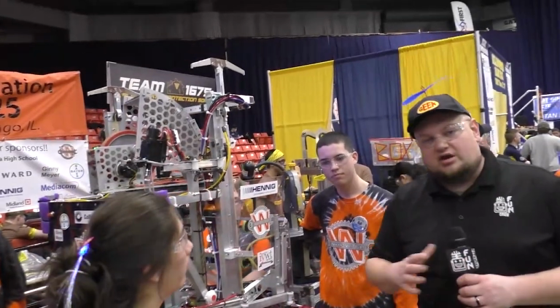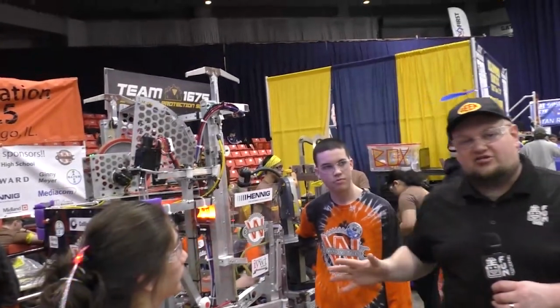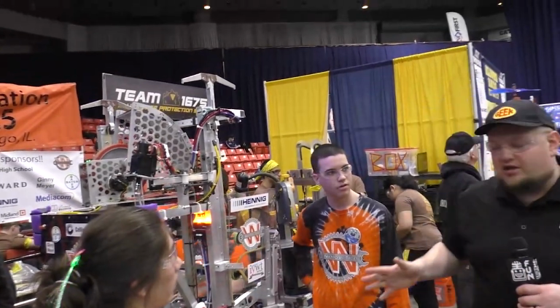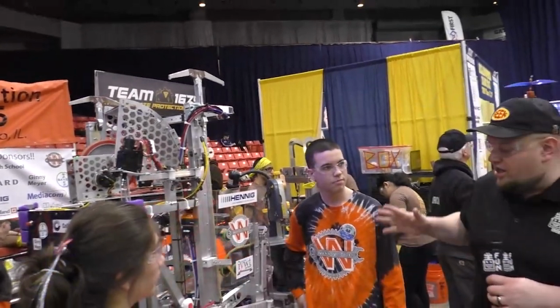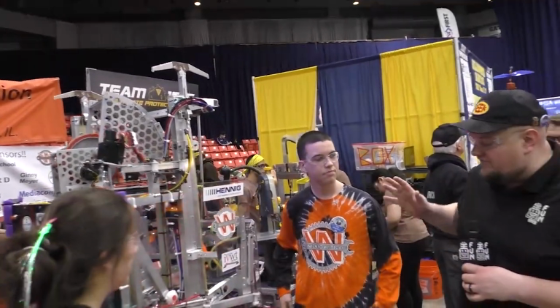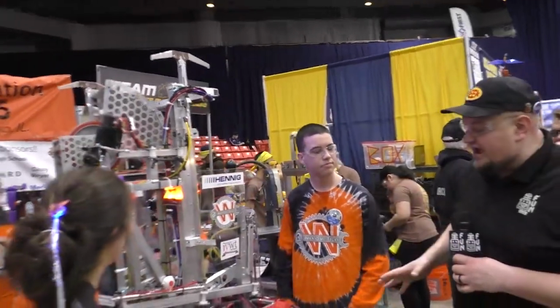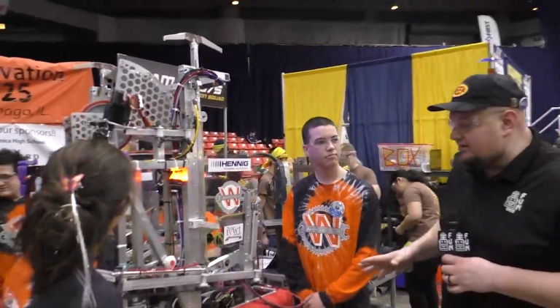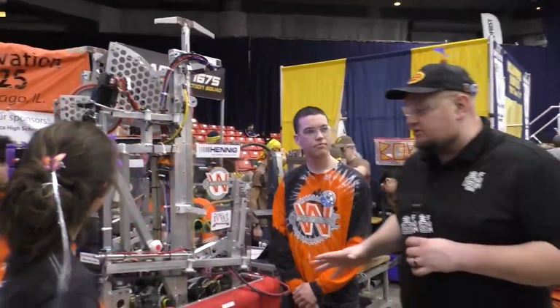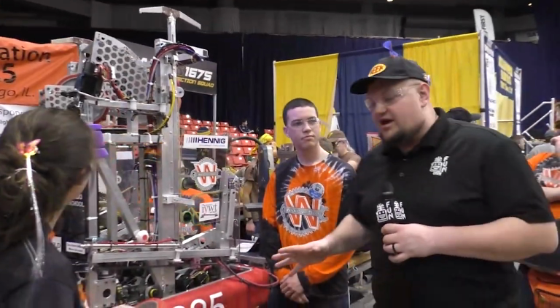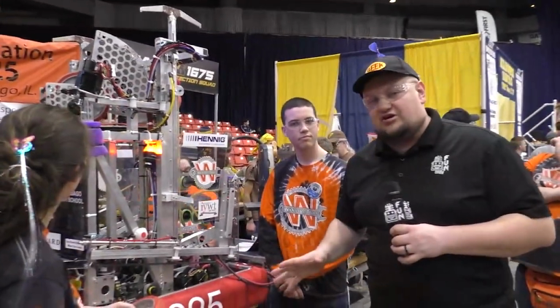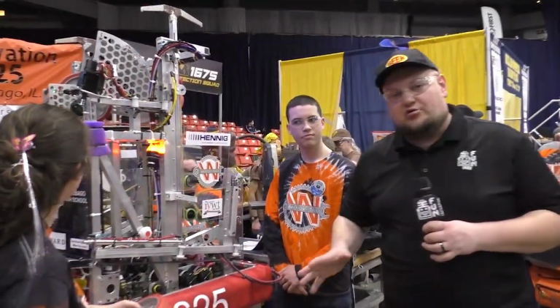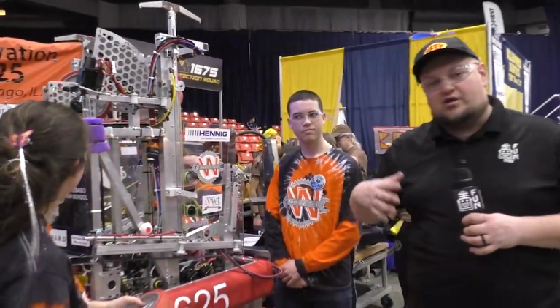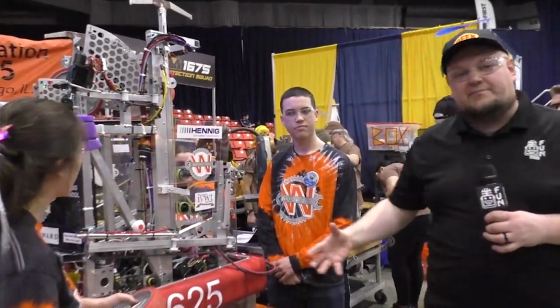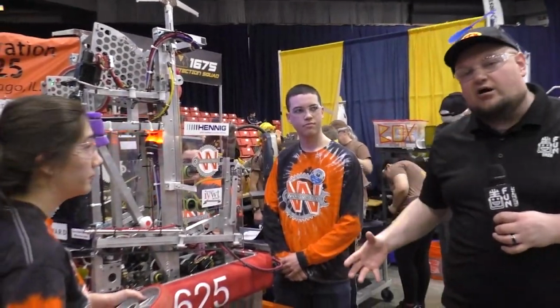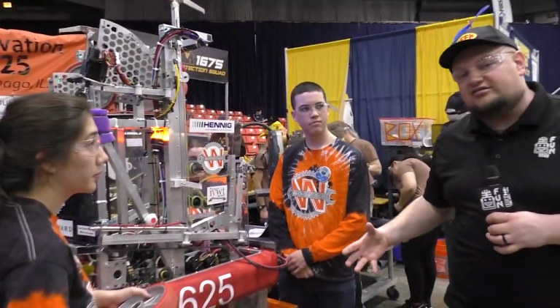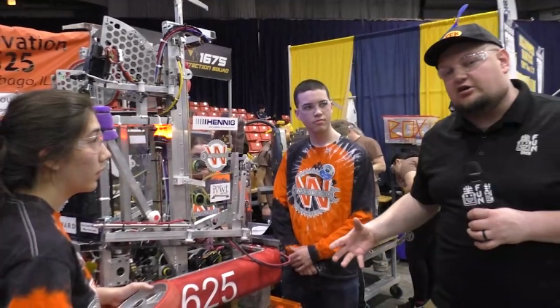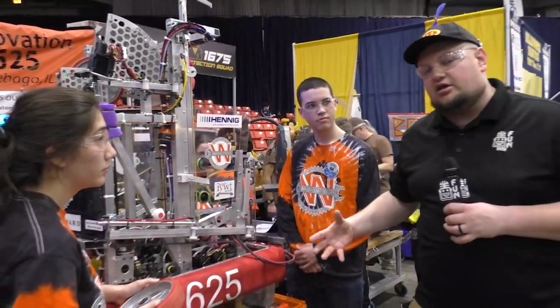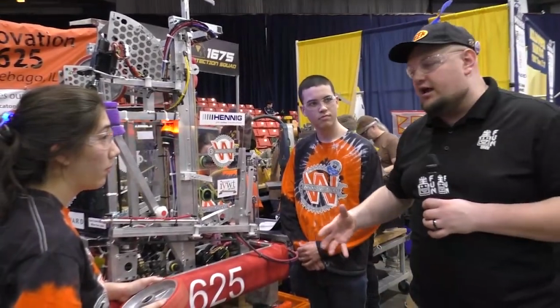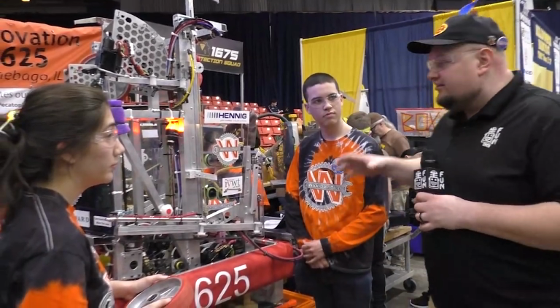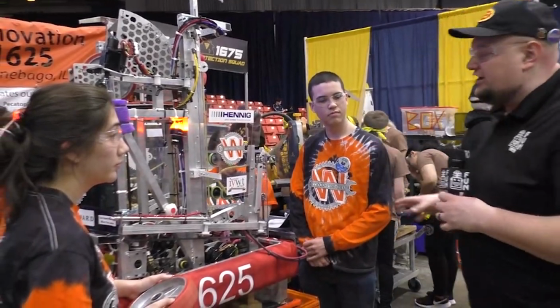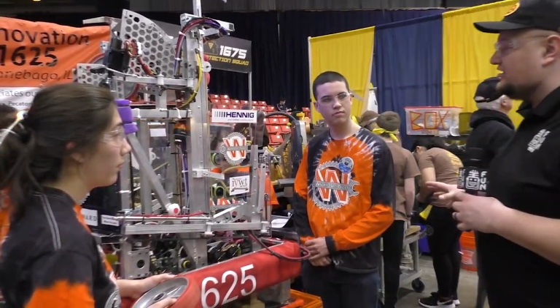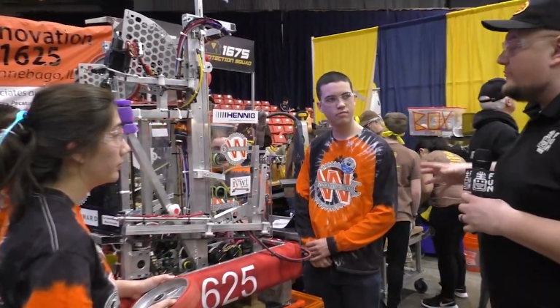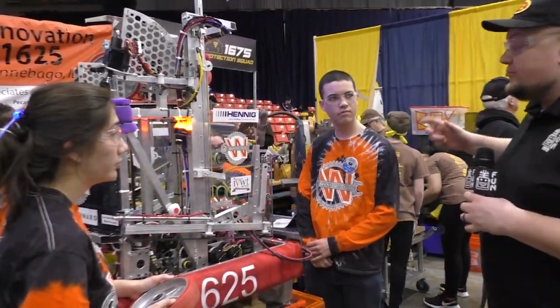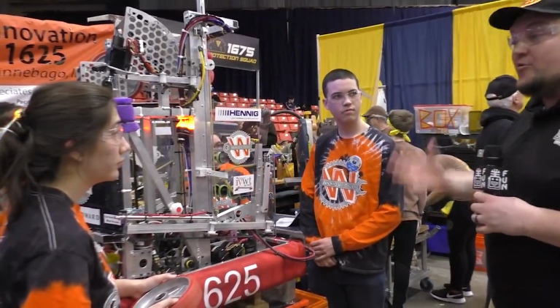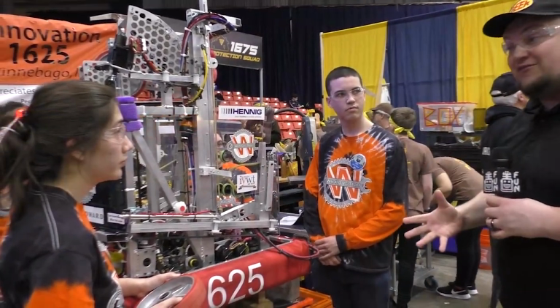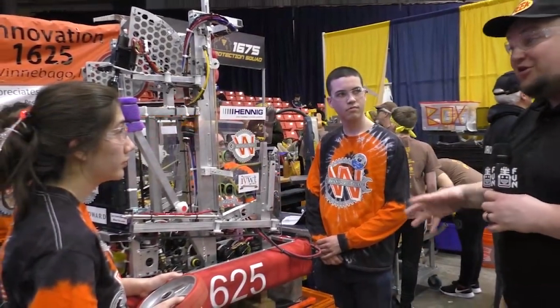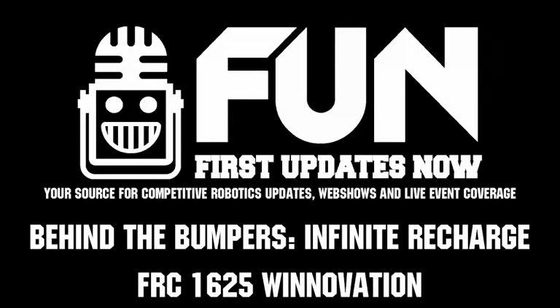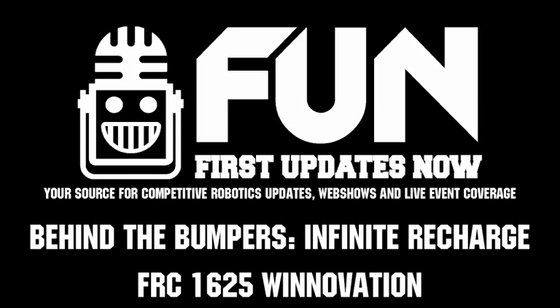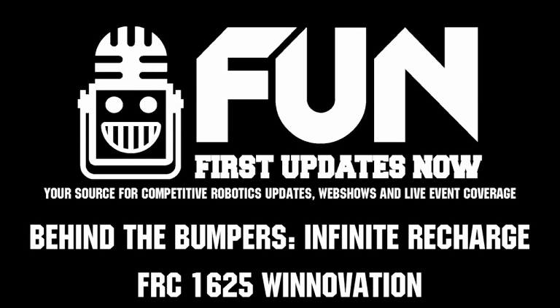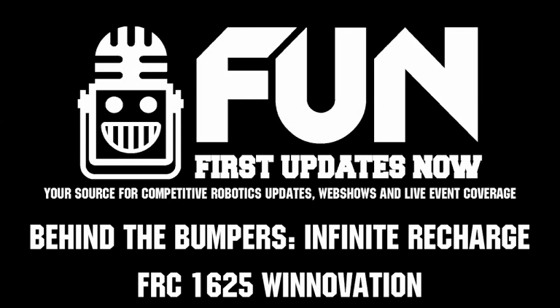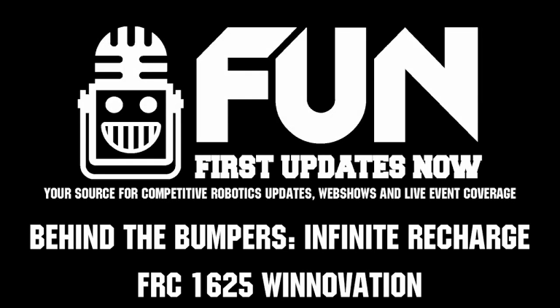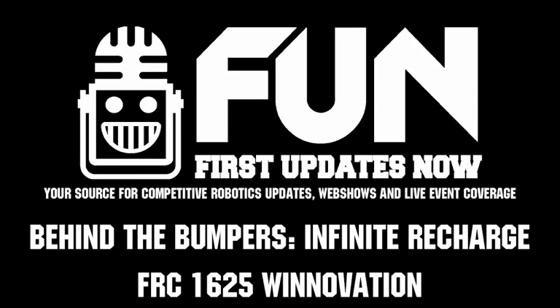So Winnovation, a fantastic team here at the Midwest Regional, really one of the key powerhouses here in Illinois. Can't wait to see this robot perform even more on the field, and good luck during the rest of the season. Thank you.